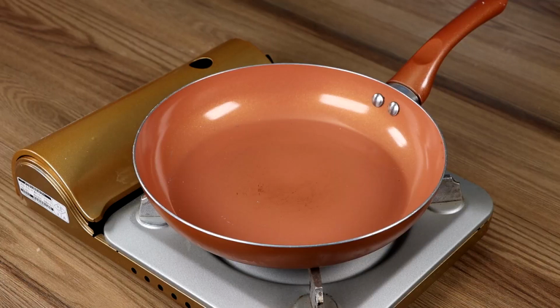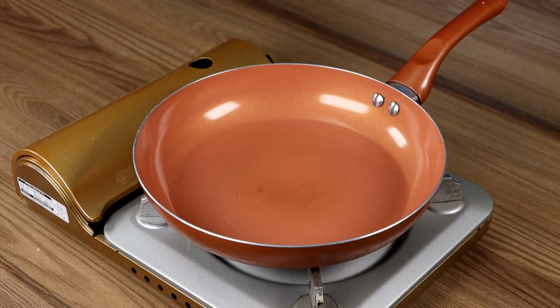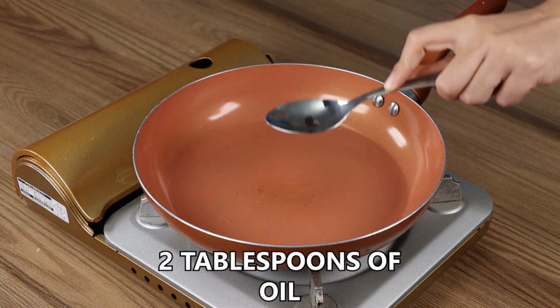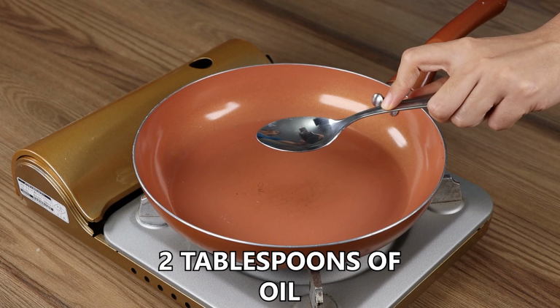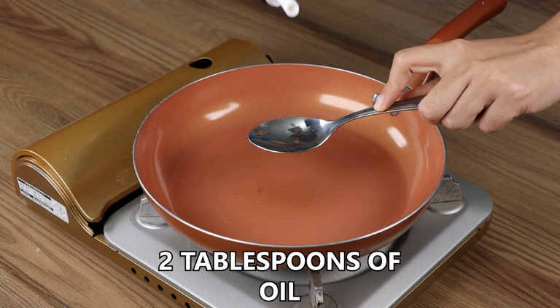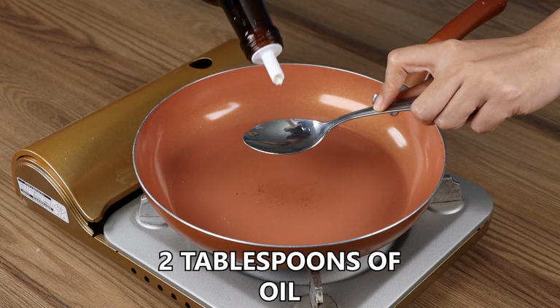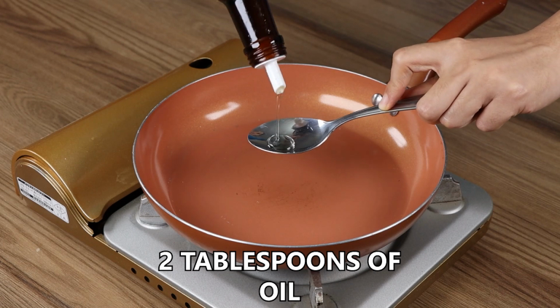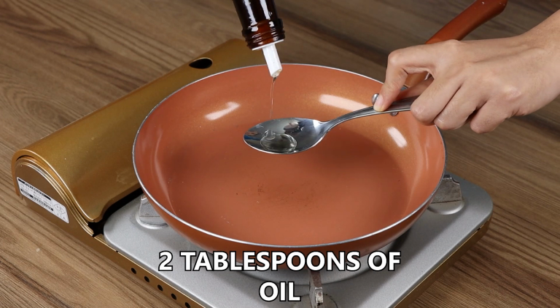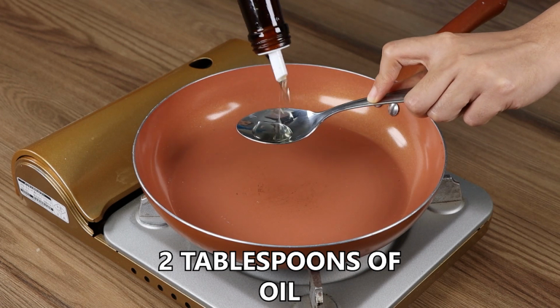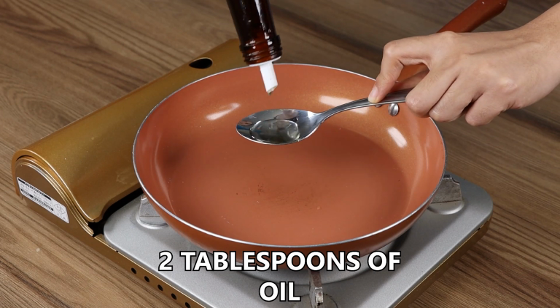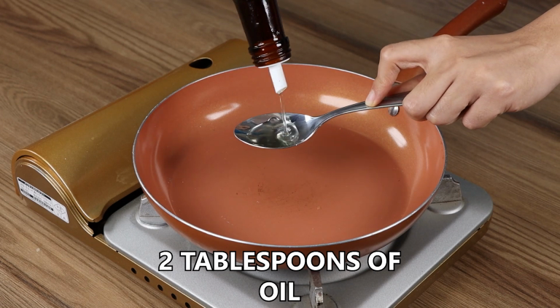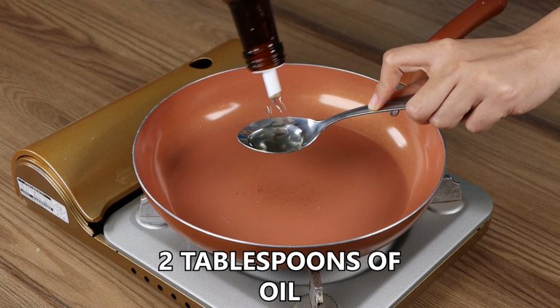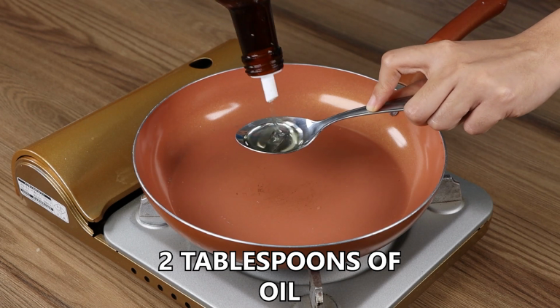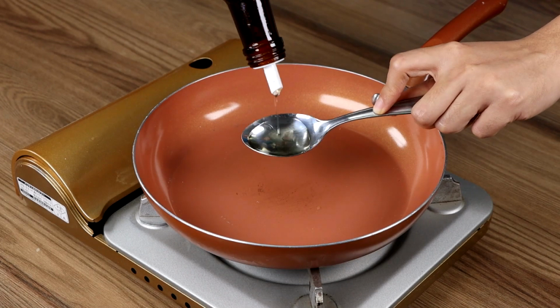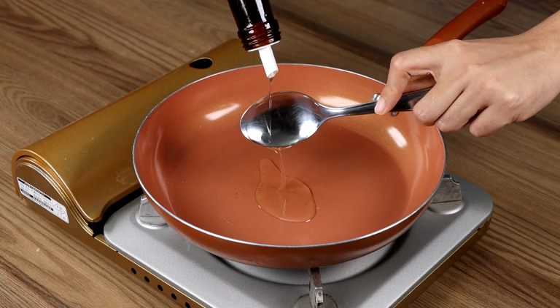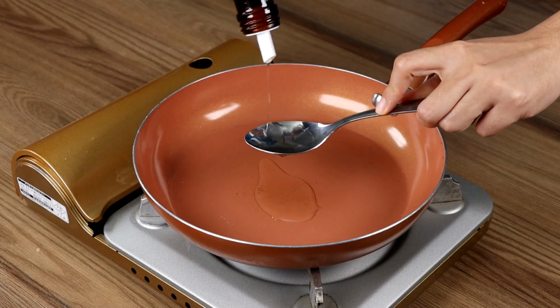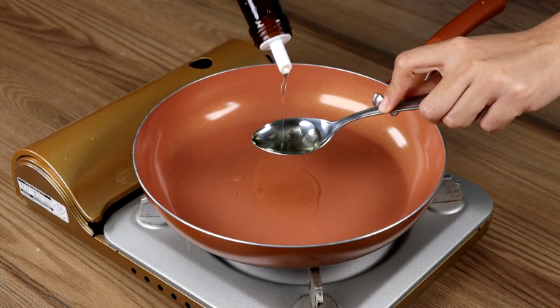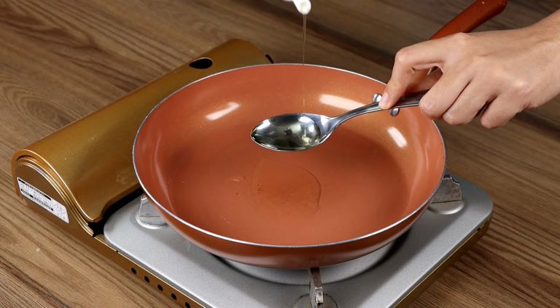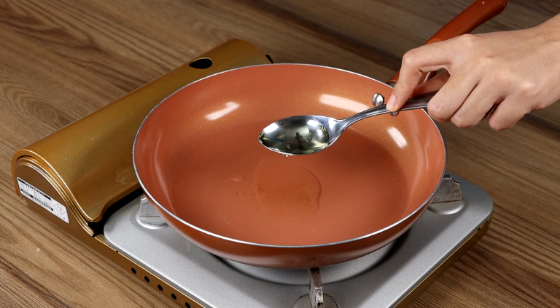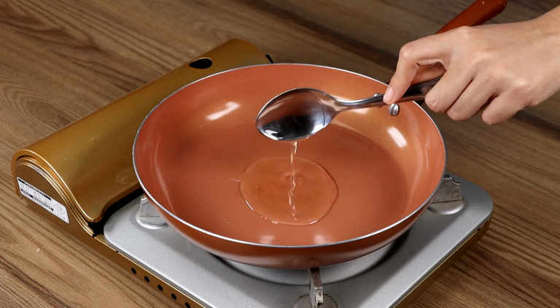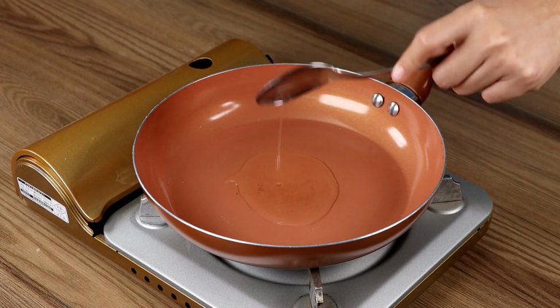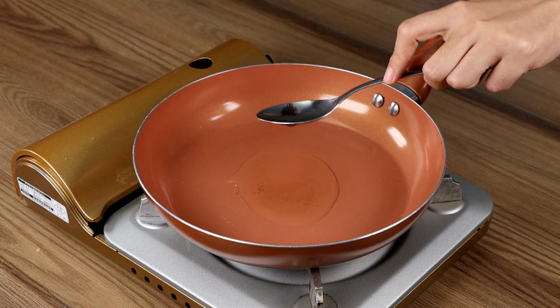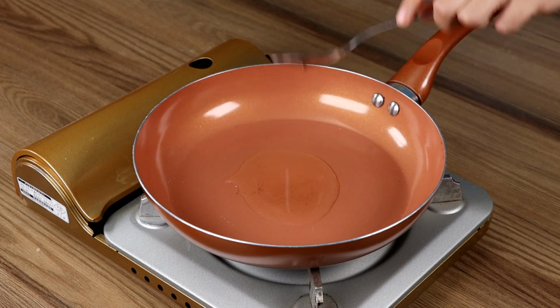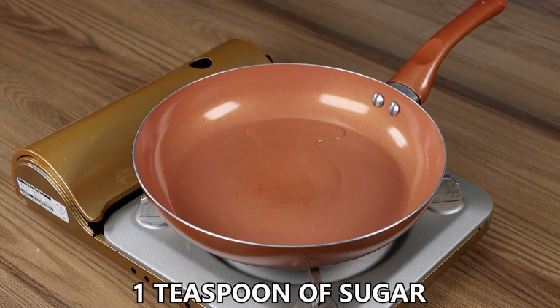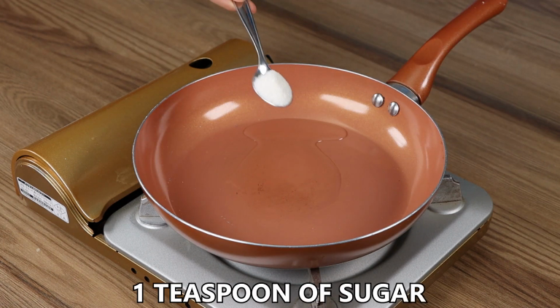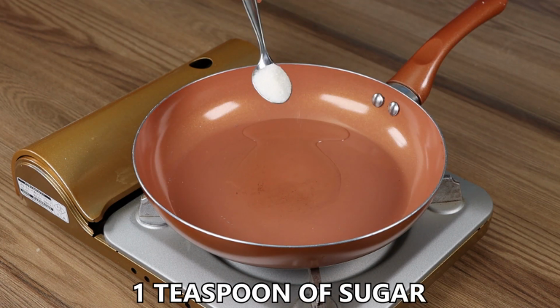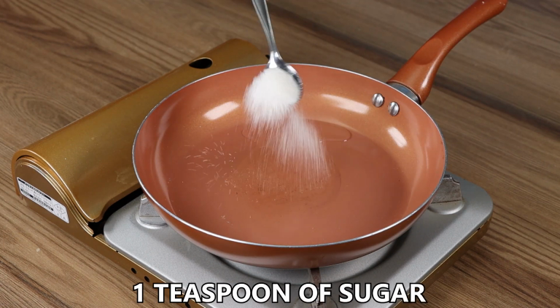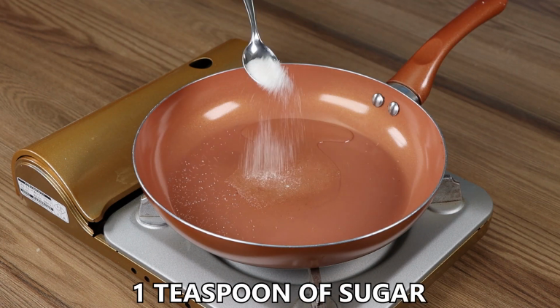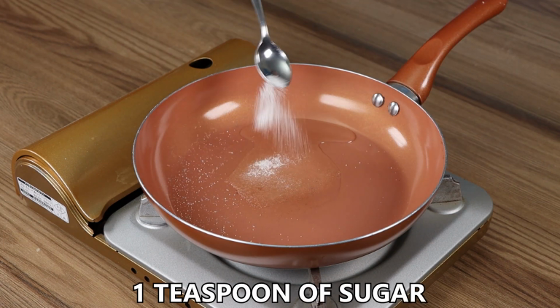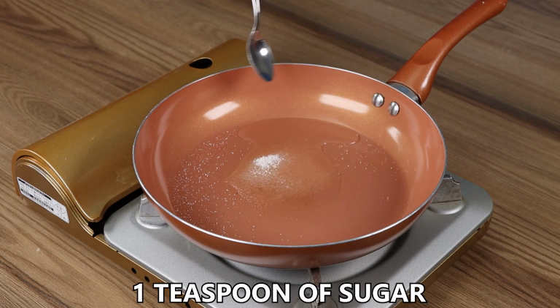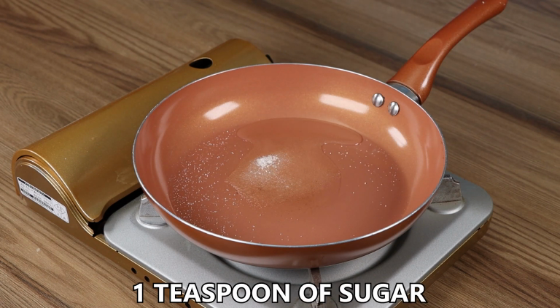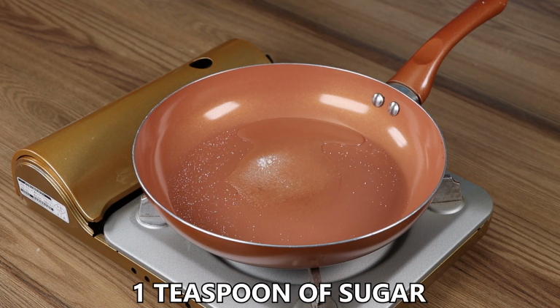Now in a pan add 2 tablespoons of oil, 1 teaspoon of sugar and mix well for 1 minute.